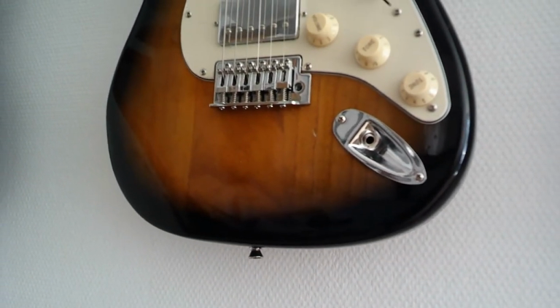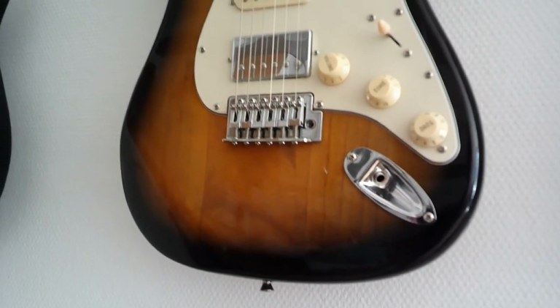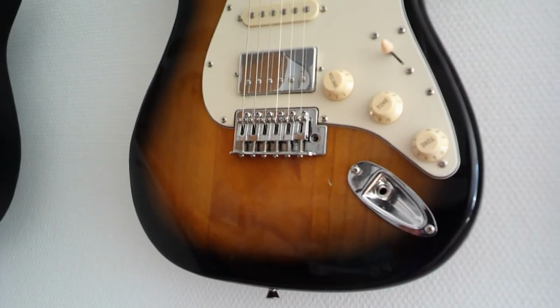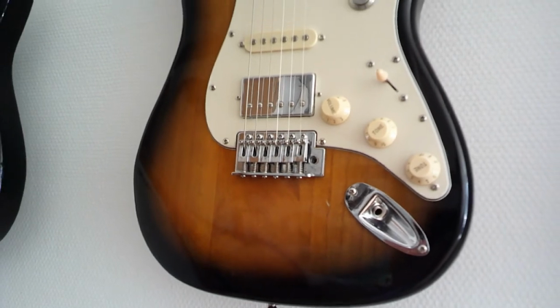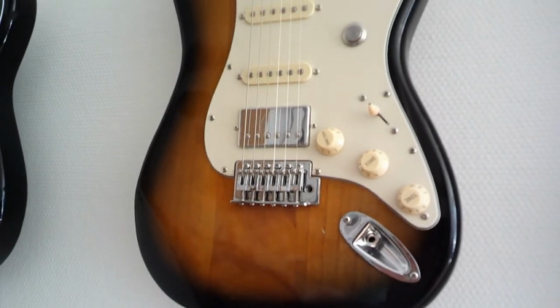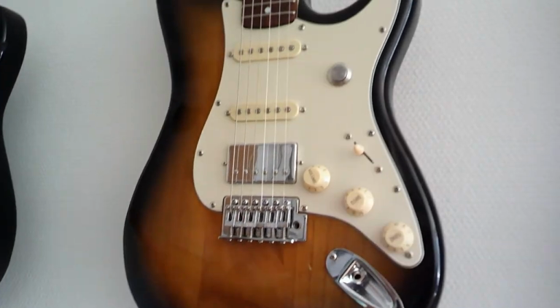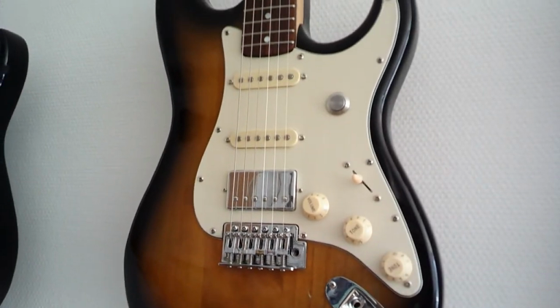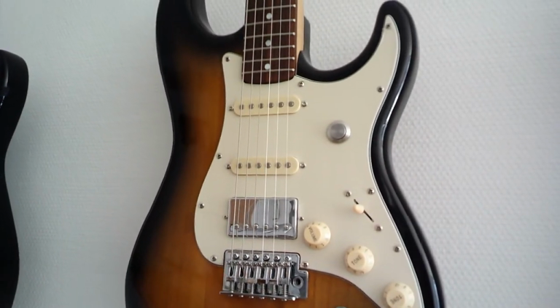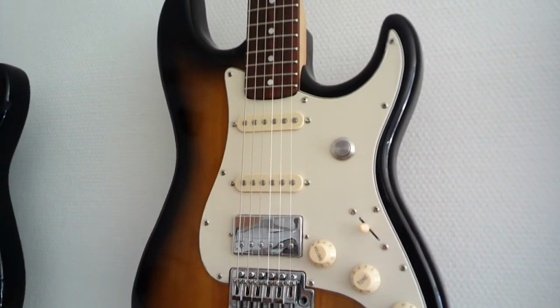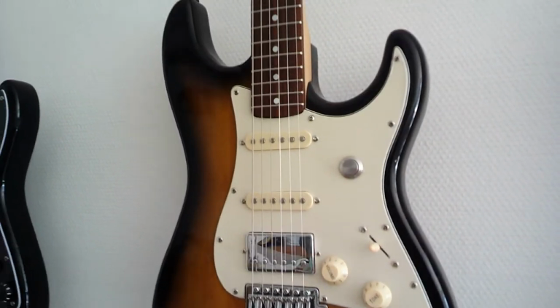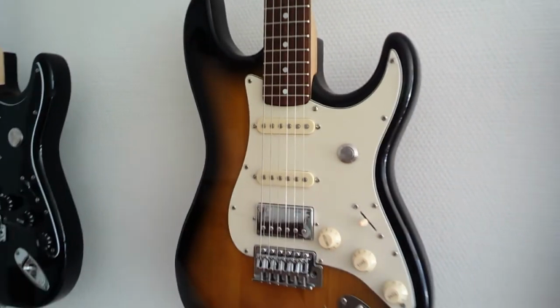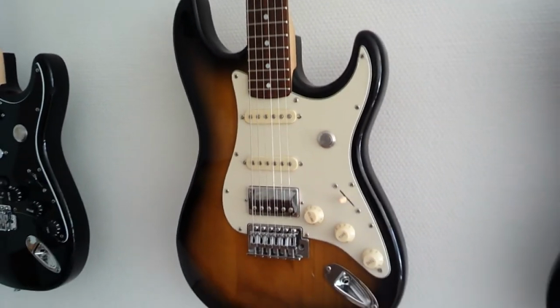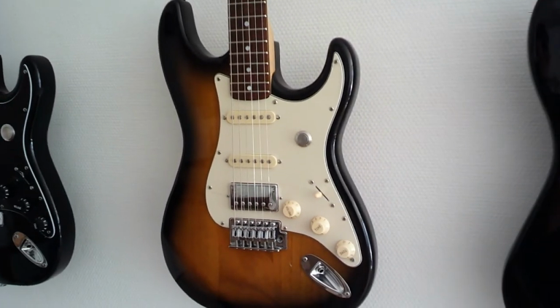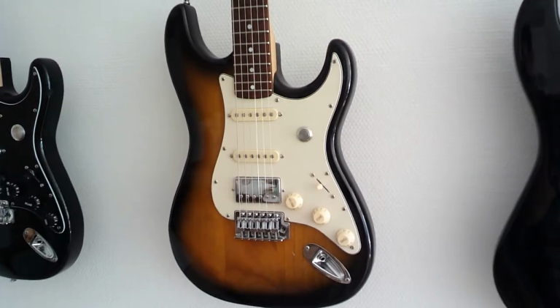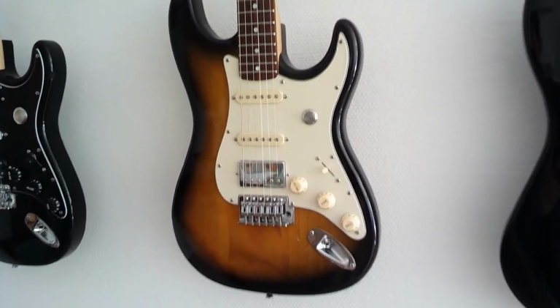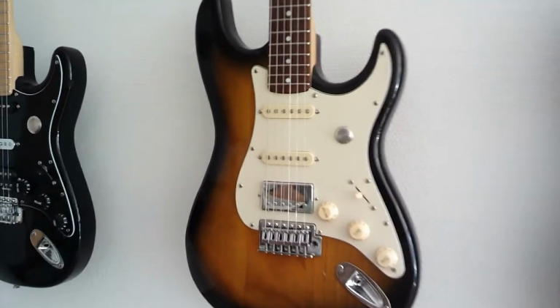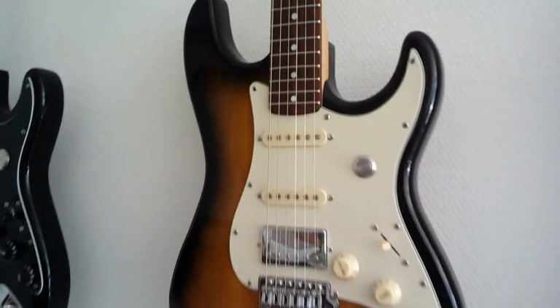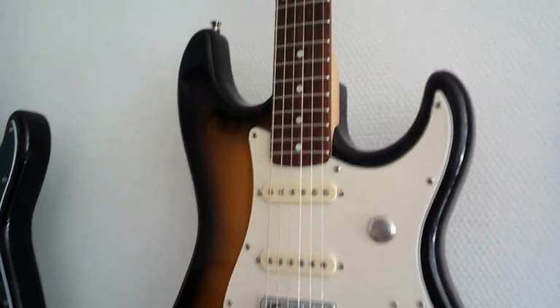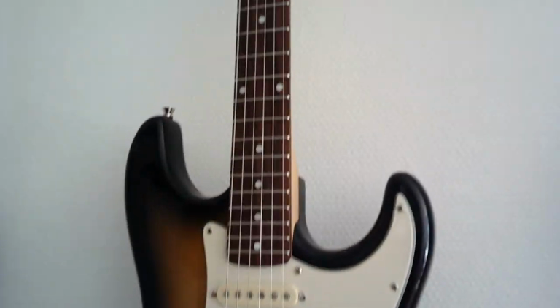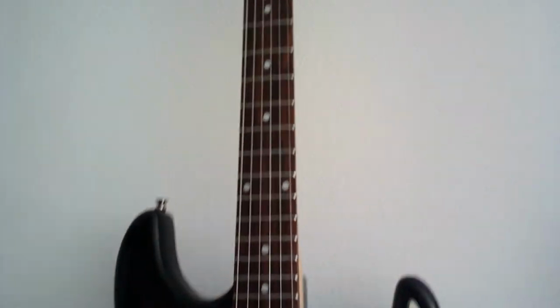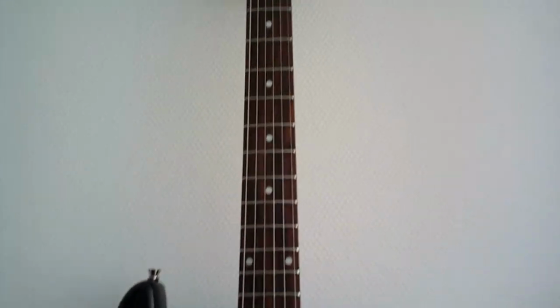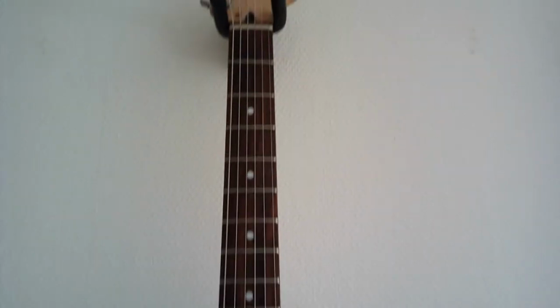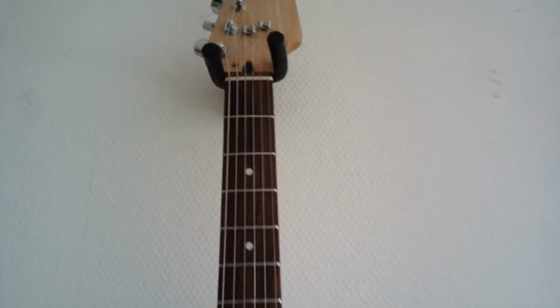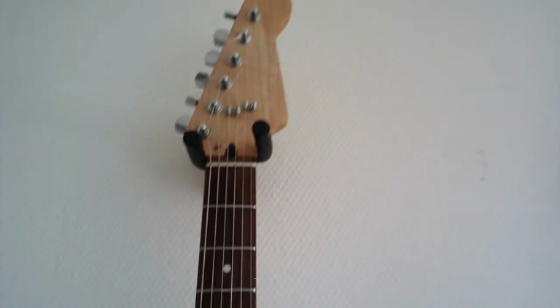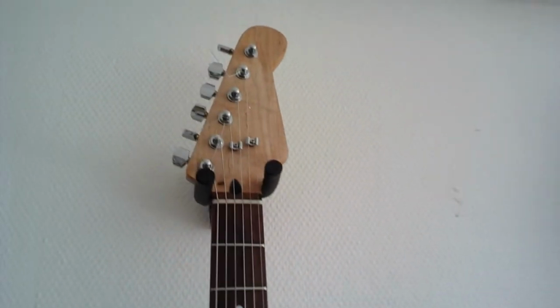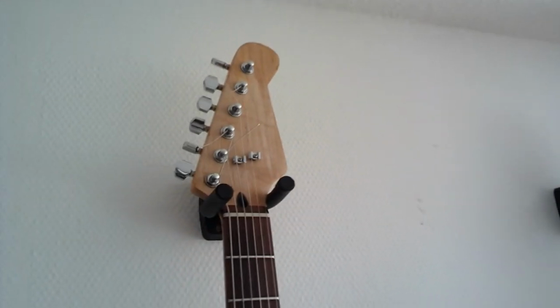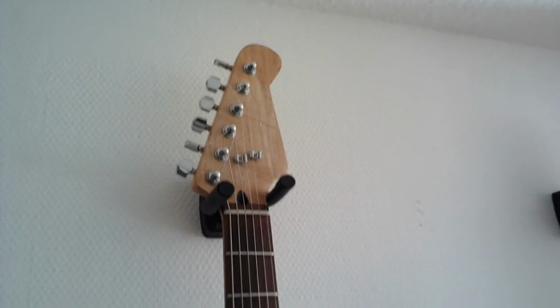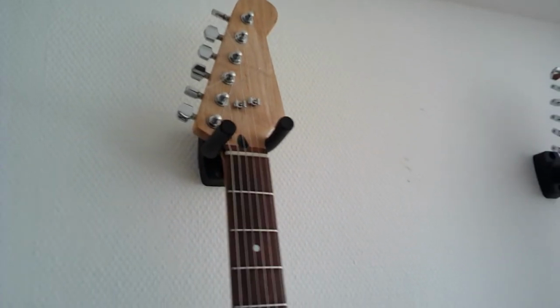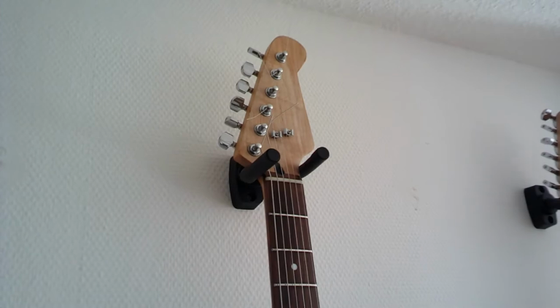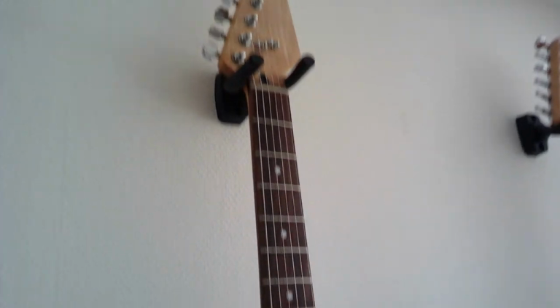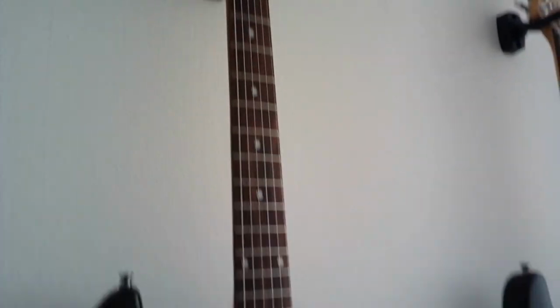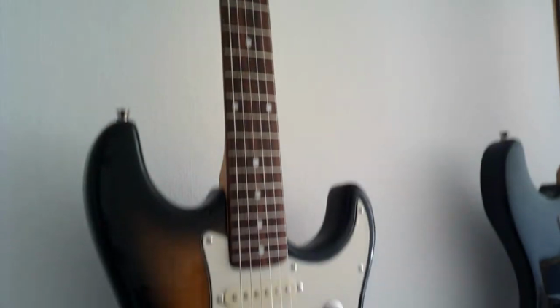And here is the first one: tobacco sunburst finishing, cream pickguard, kill switch, five-way switch, two single coils and a humbucker. Maple neck with a skunk stripe on the back and a rosewood fretboard.